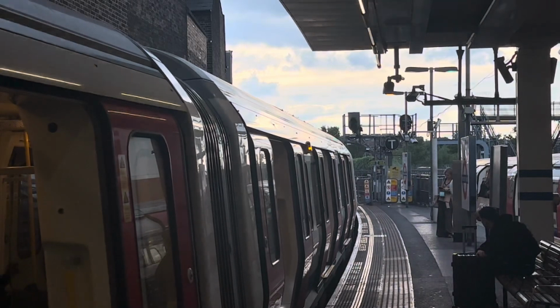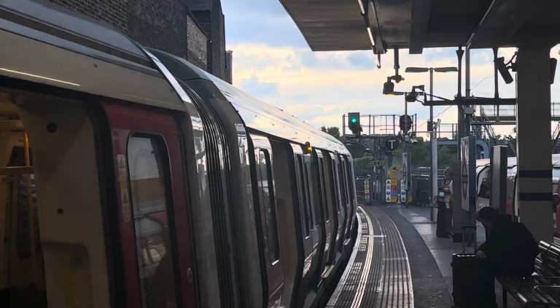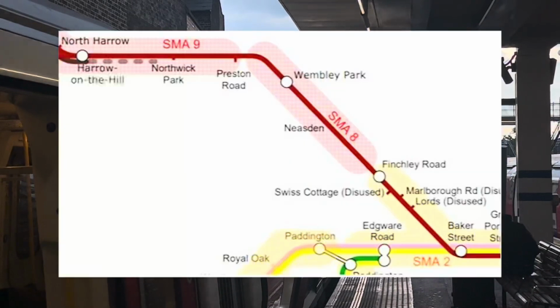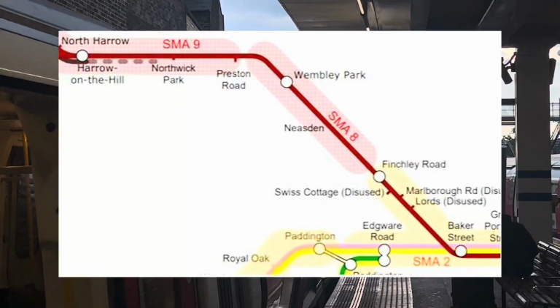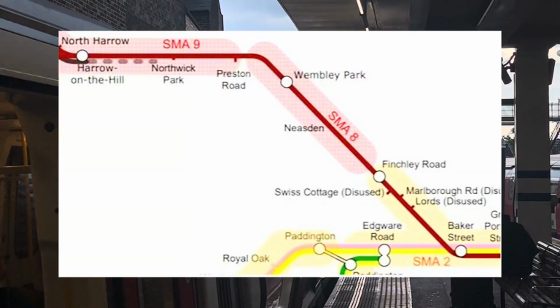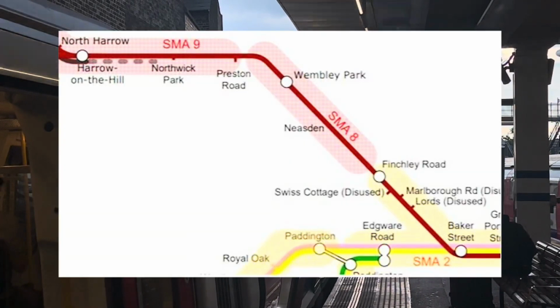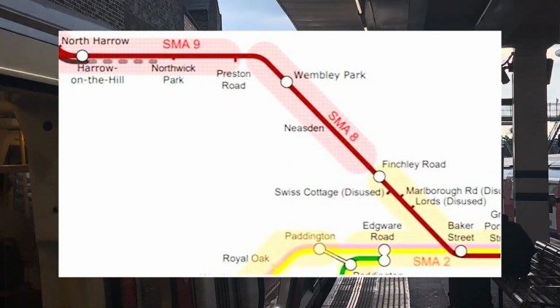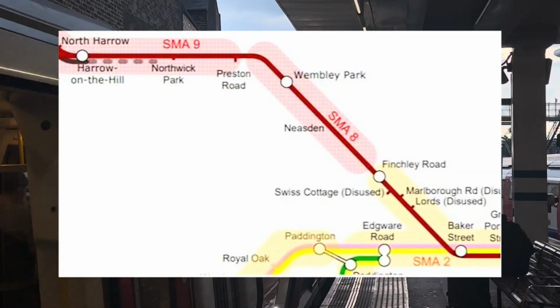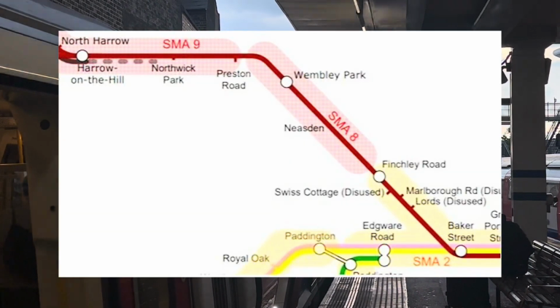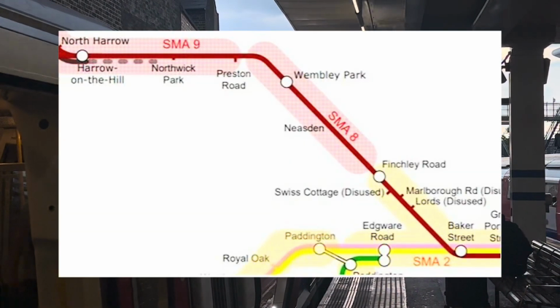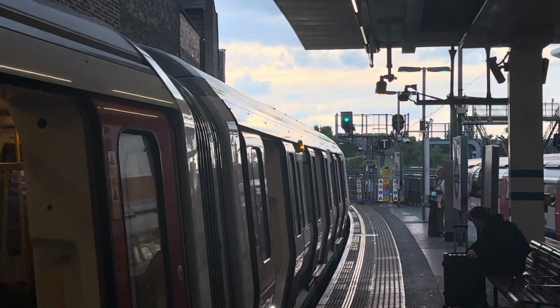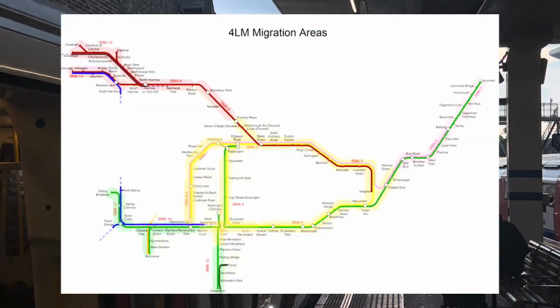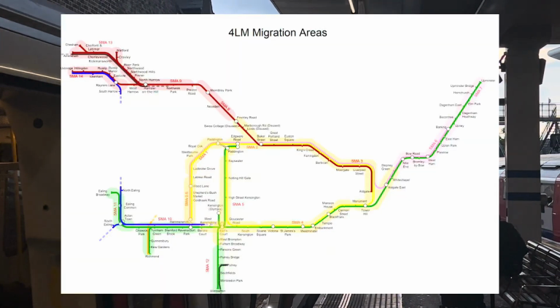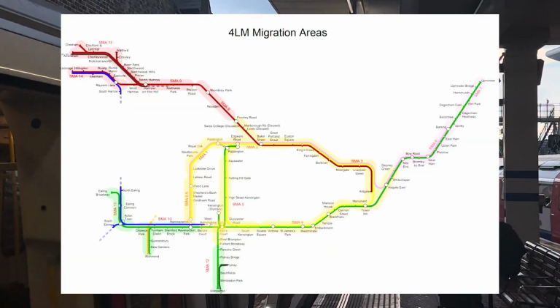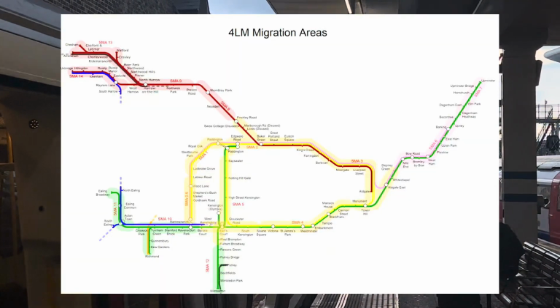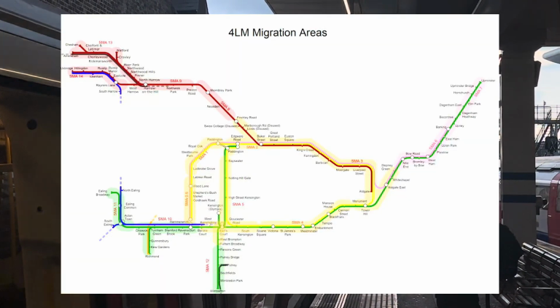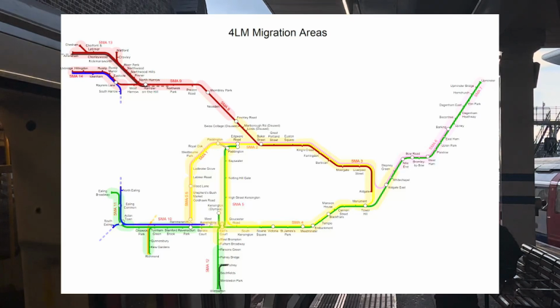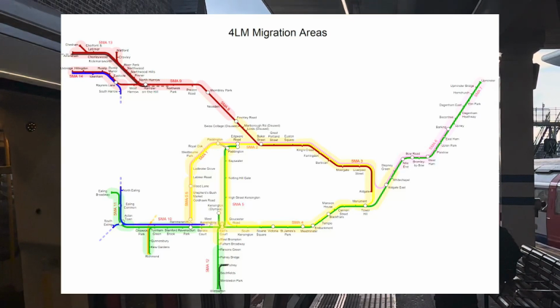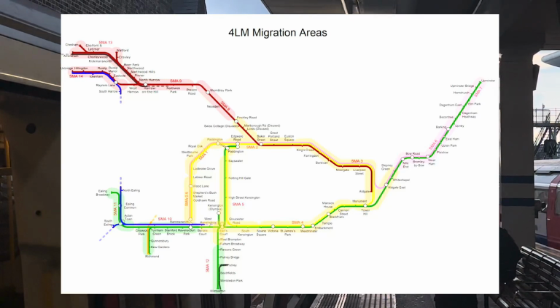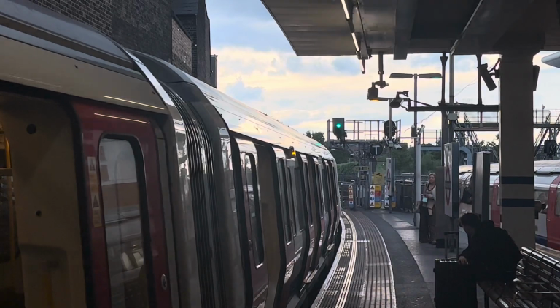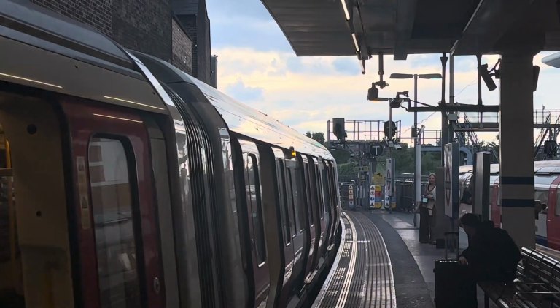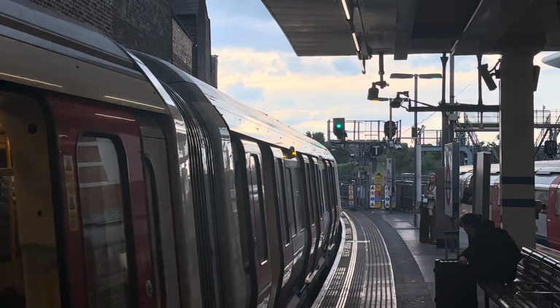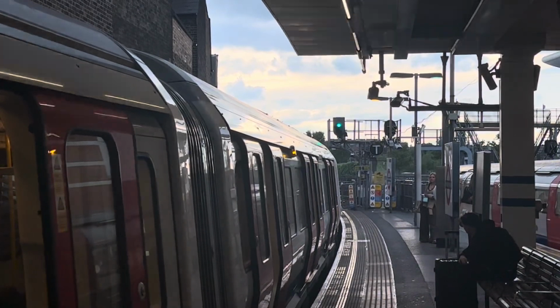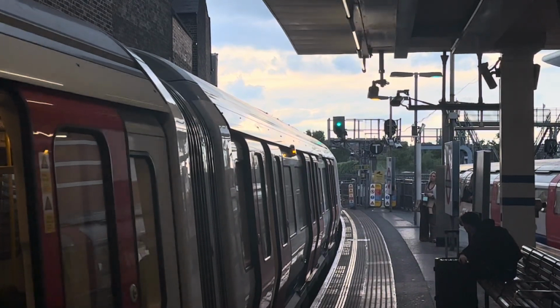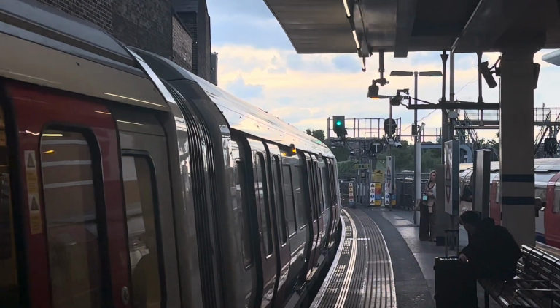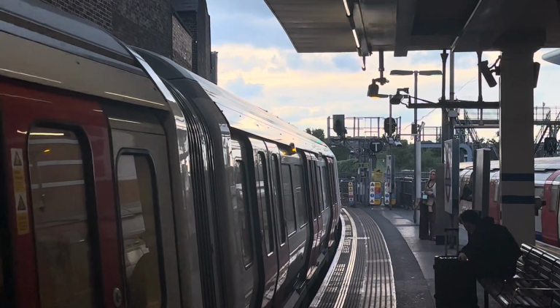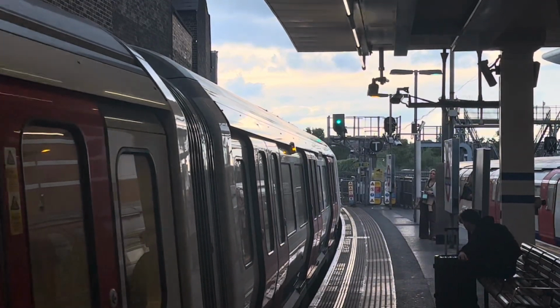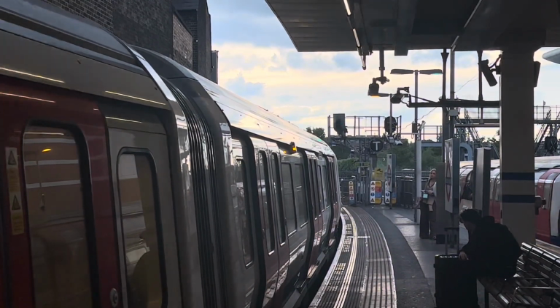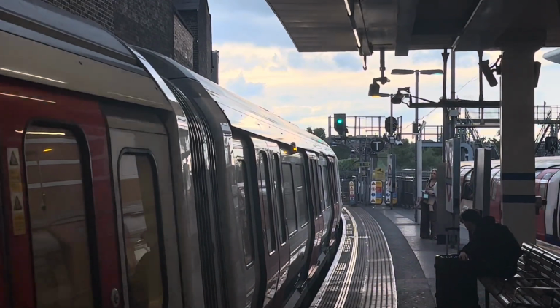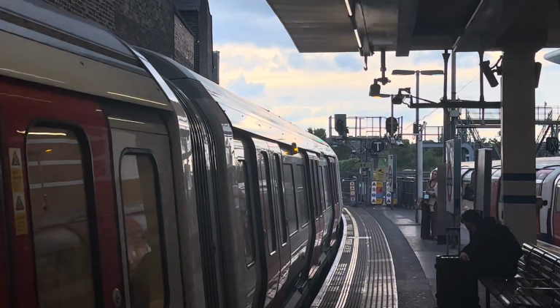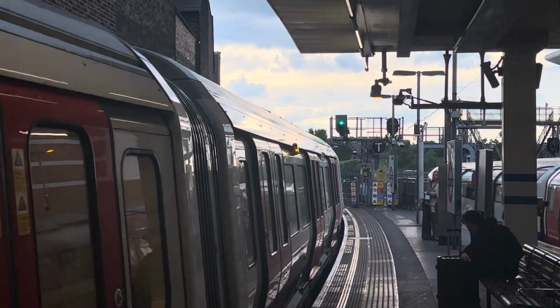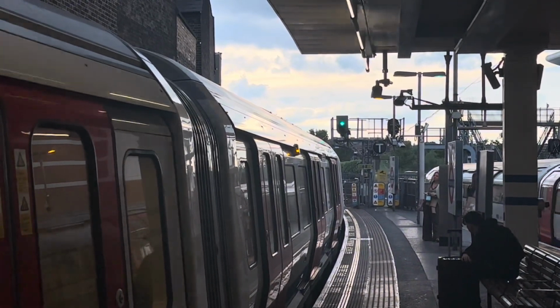This is signal migration area 8 of the wider 4 Lines Modernisation scheme, which will bring nearly the entire subsurface network into automatic control eventually.